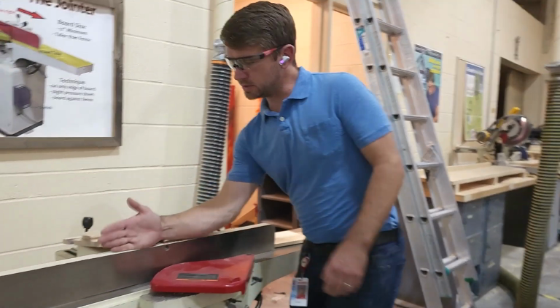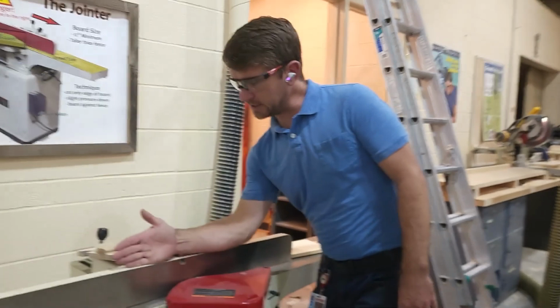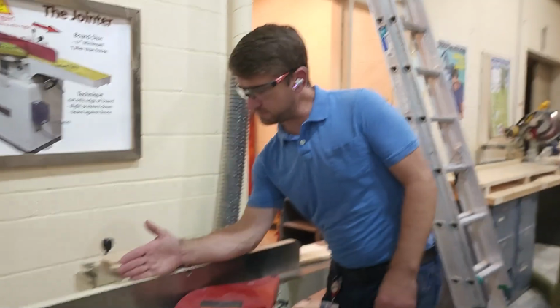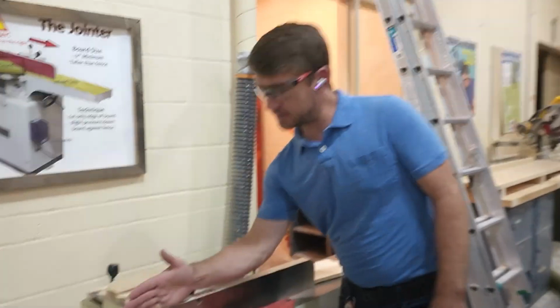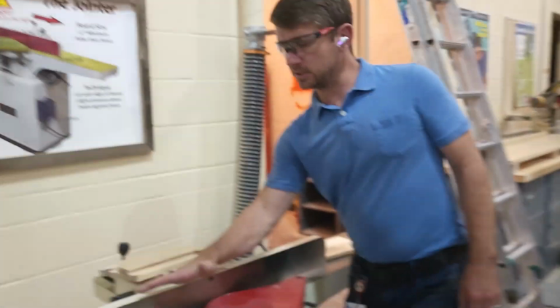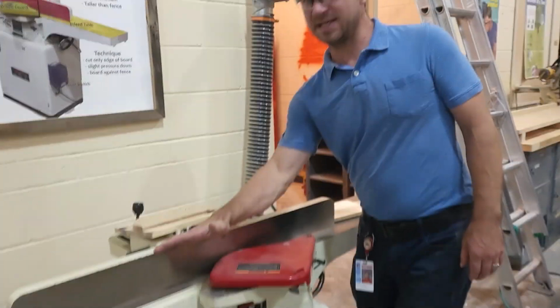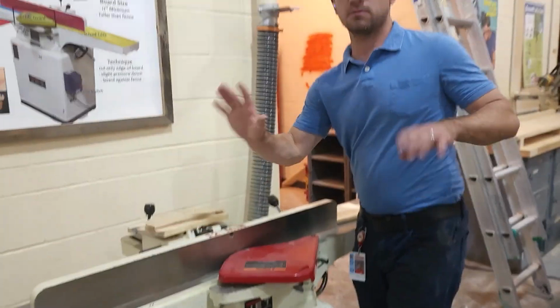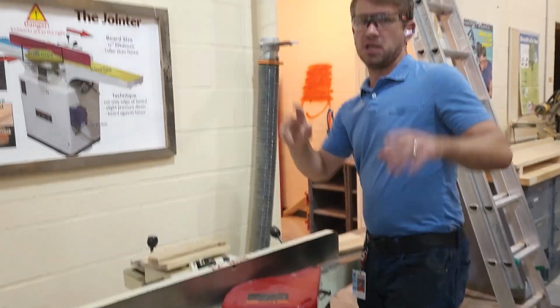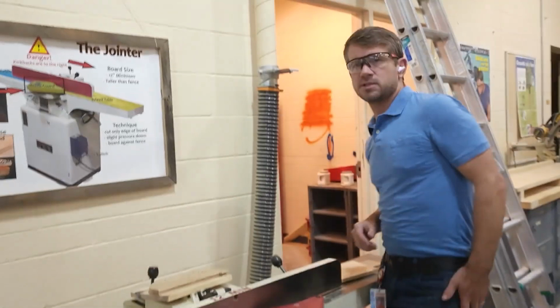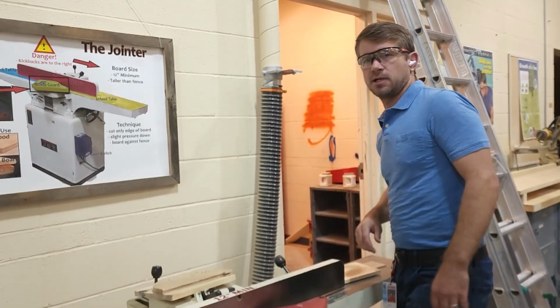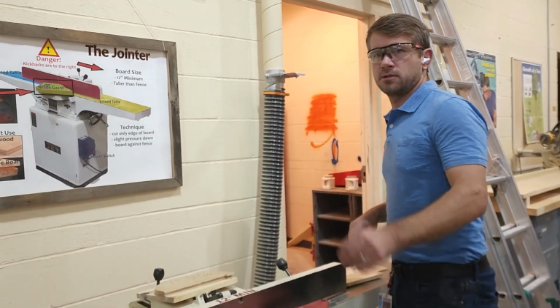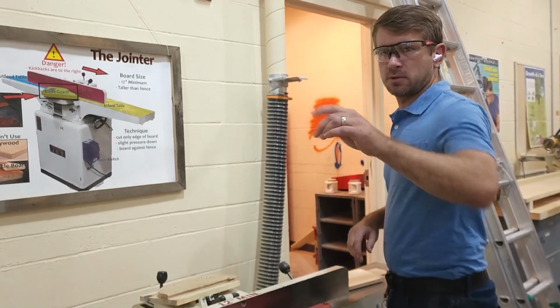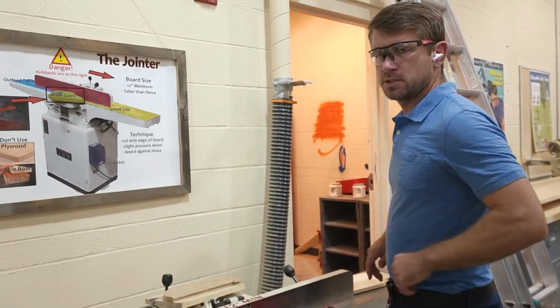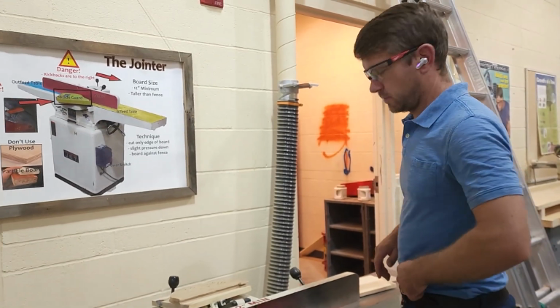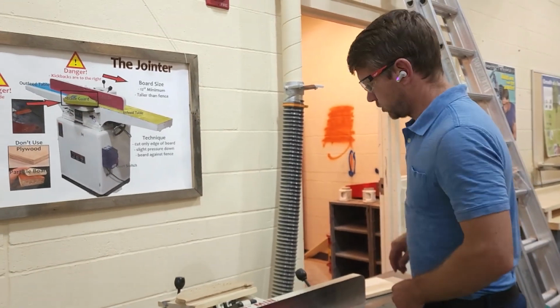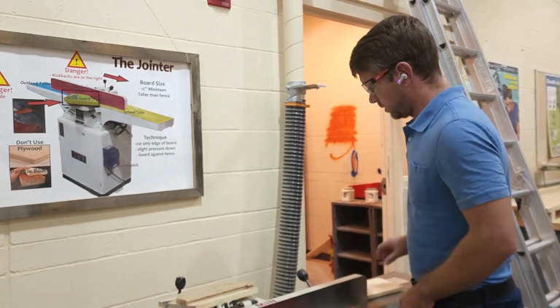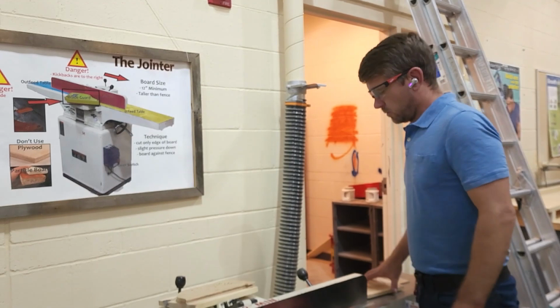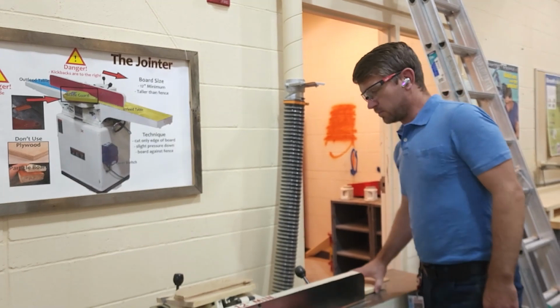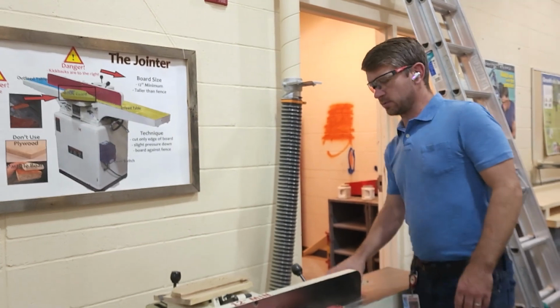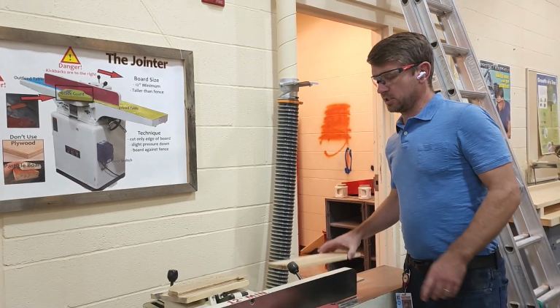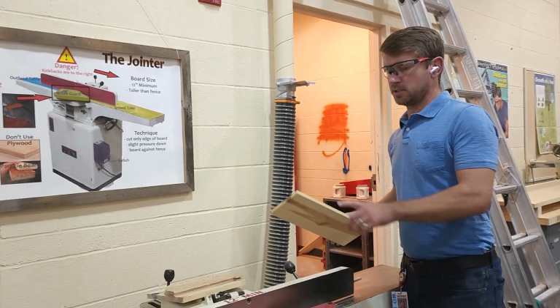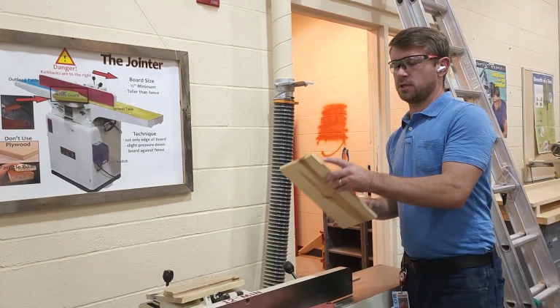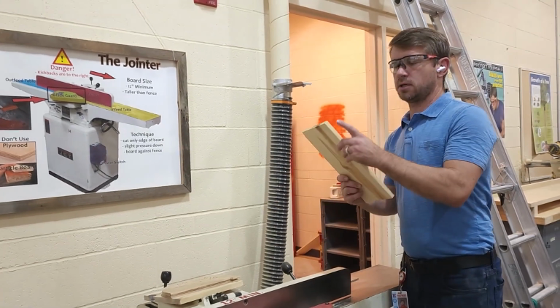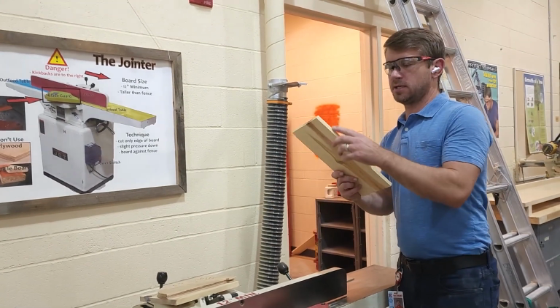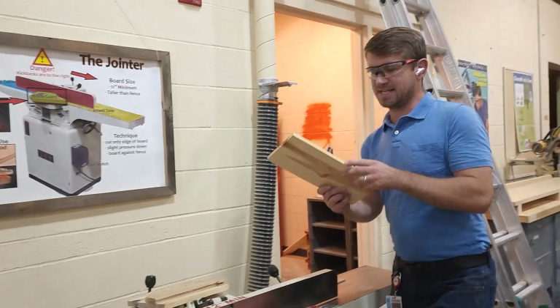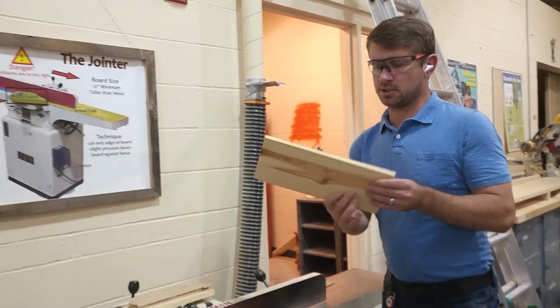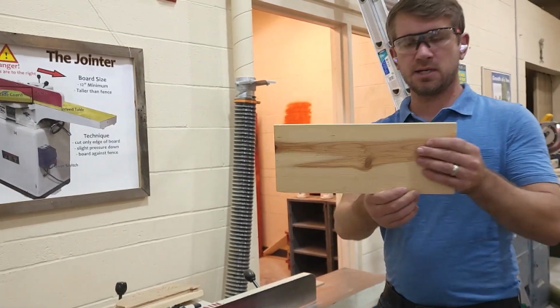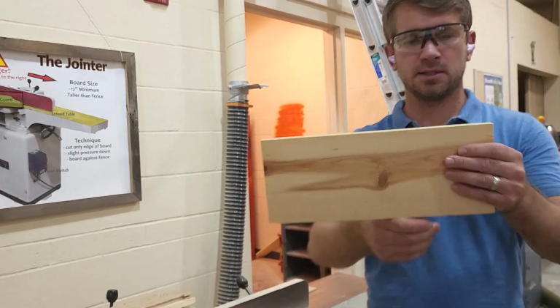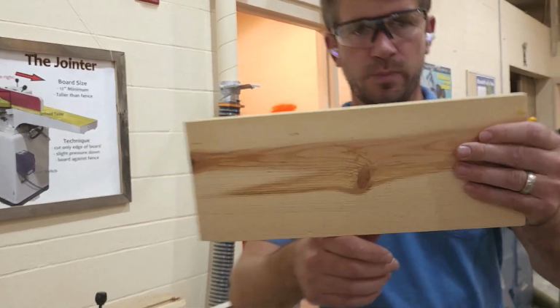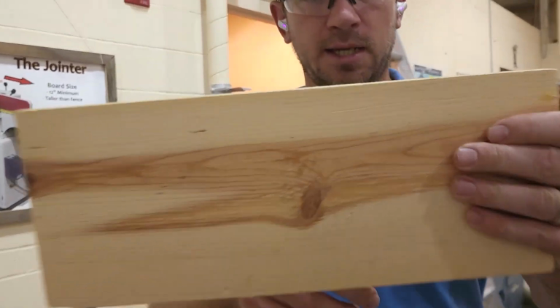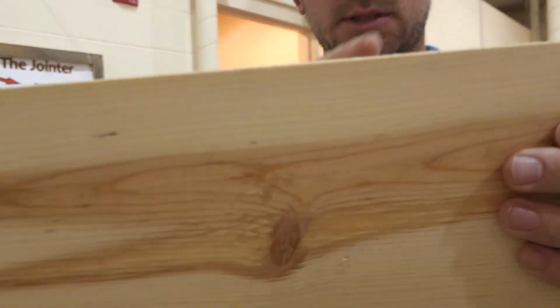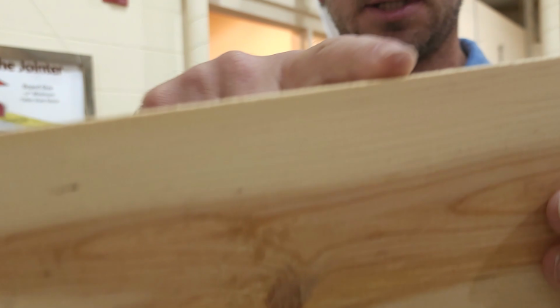We can do angled cuts on here — you can take the fence and turn it down — but we're typically not going to do that. We typically only use the jointer to clean up edges. Right now we've got a bad edge on this board that looks like somebody cut it on the bandsaw.